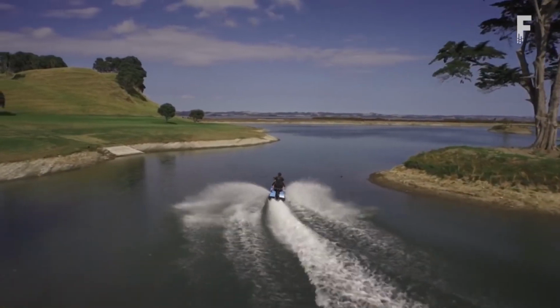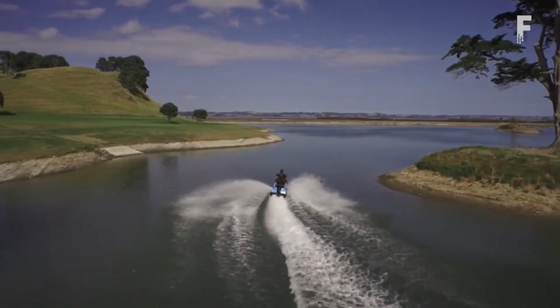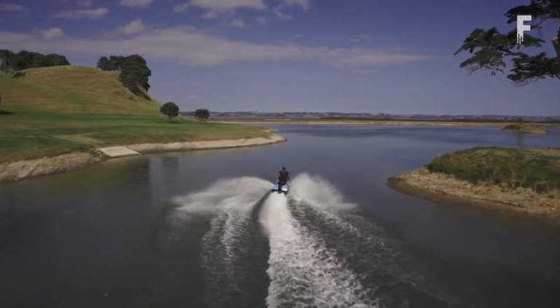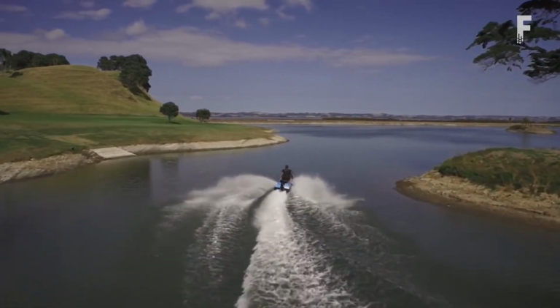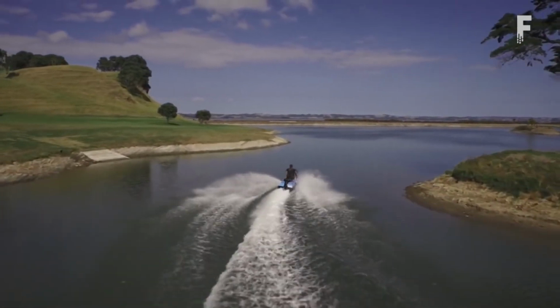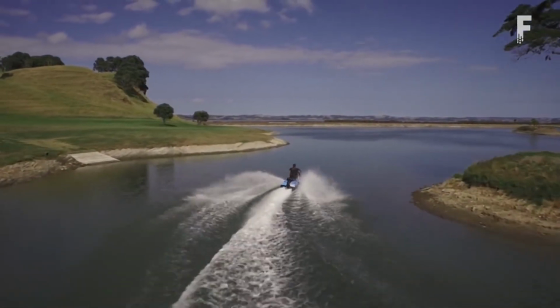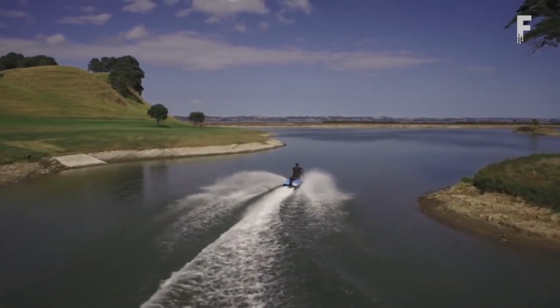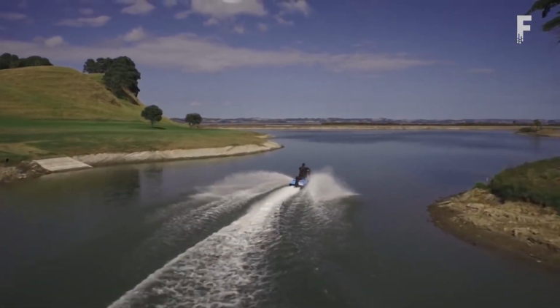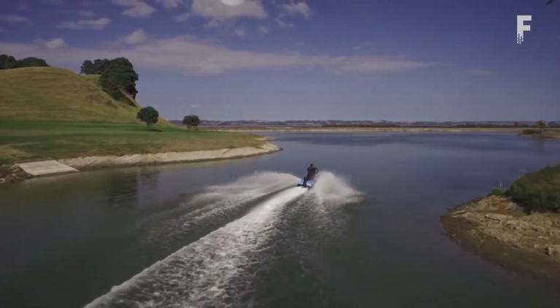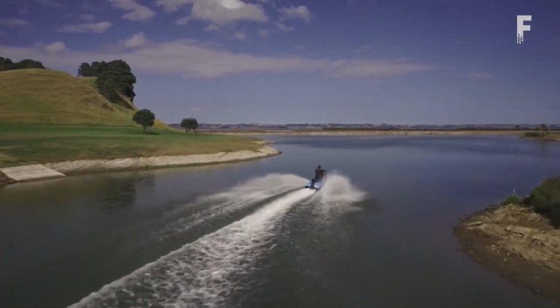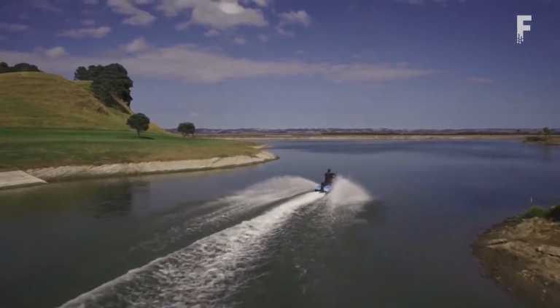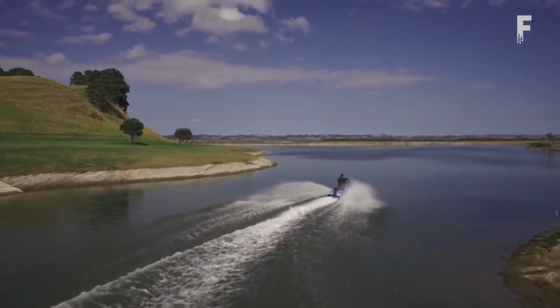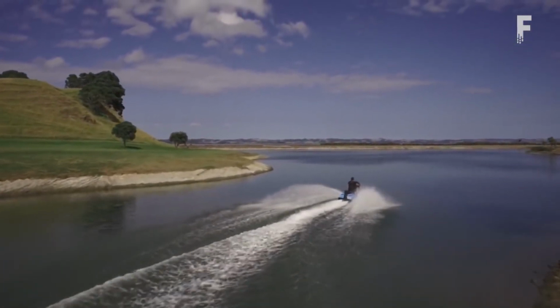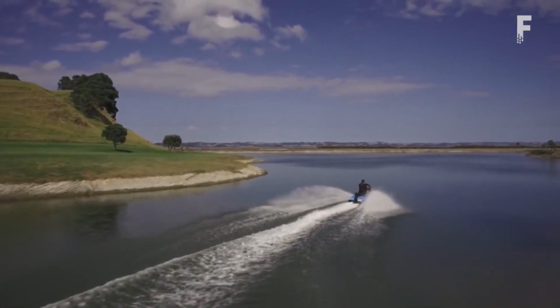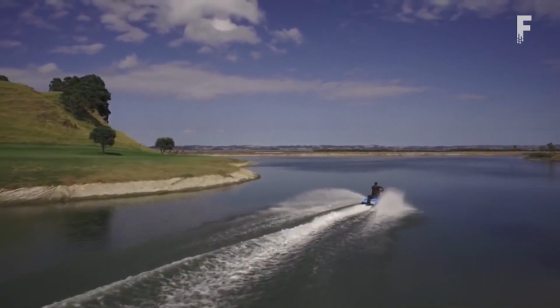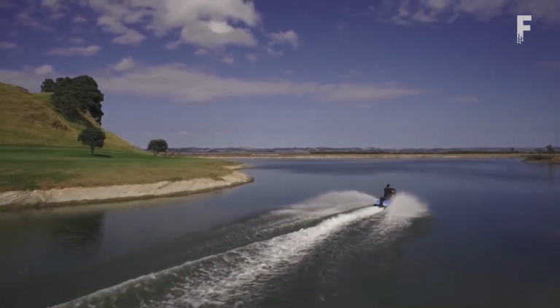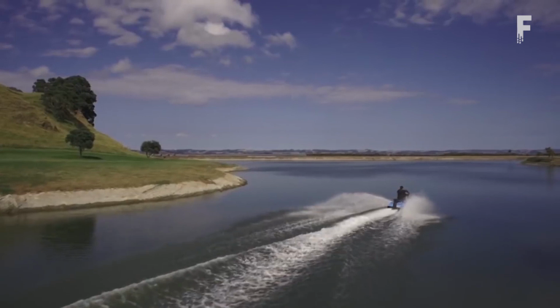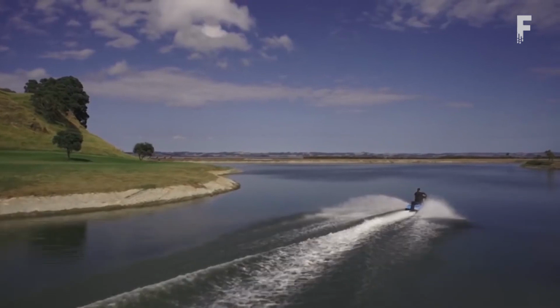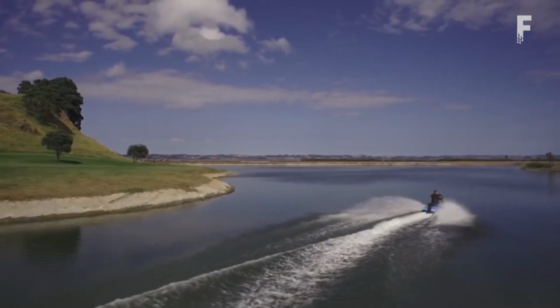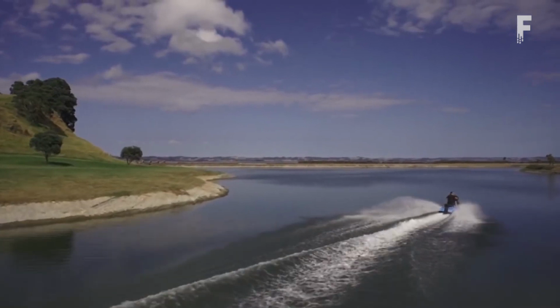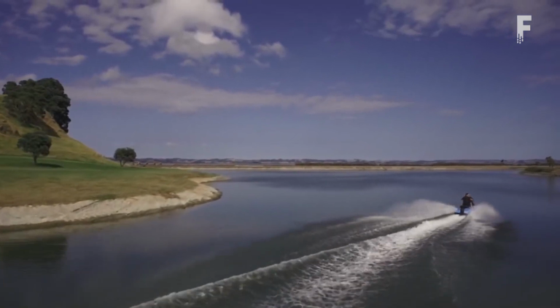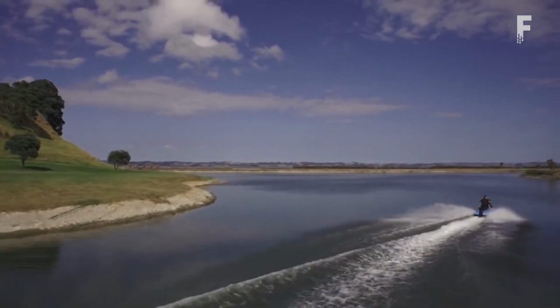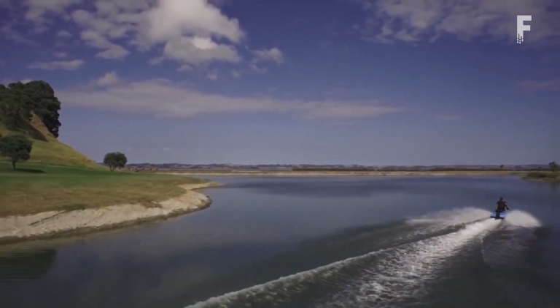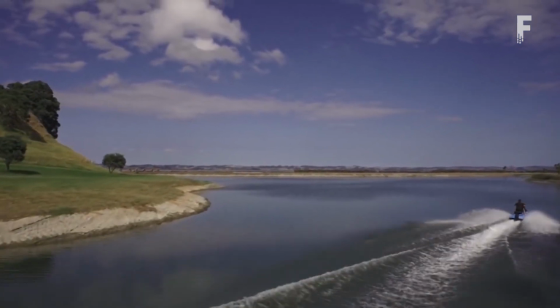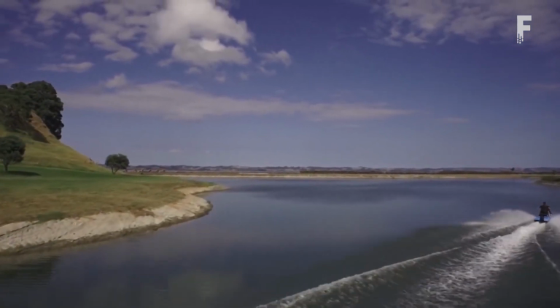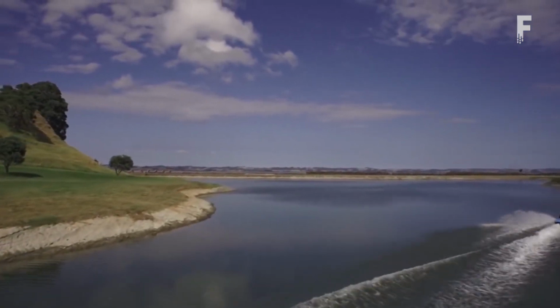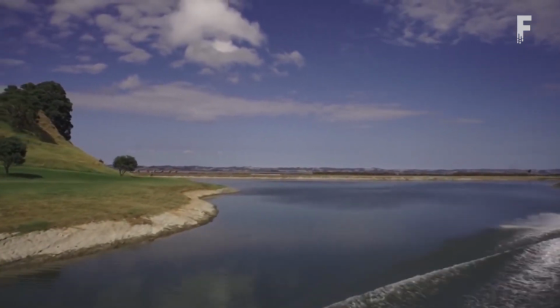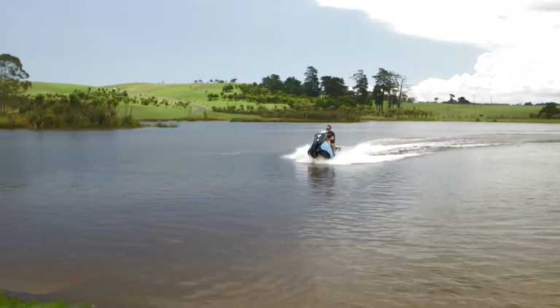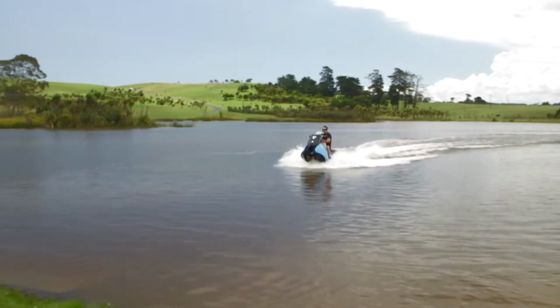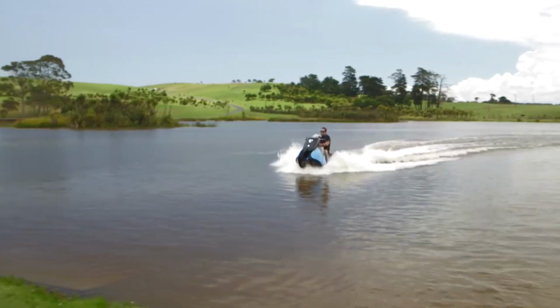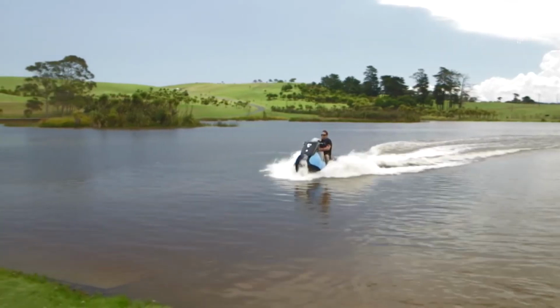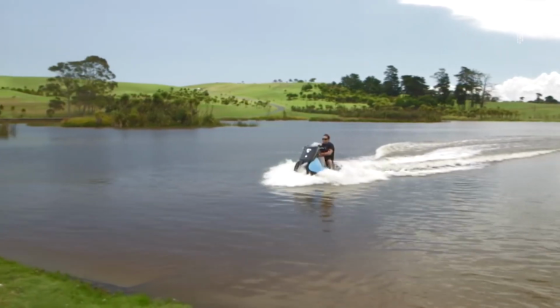In that time, the rear wheel retracts up into the body, and the dual jet water propulsion kicks on and rockets the BiSki into the waves.